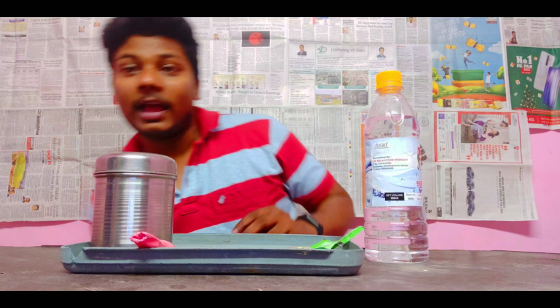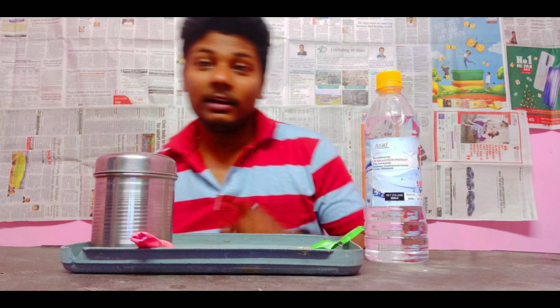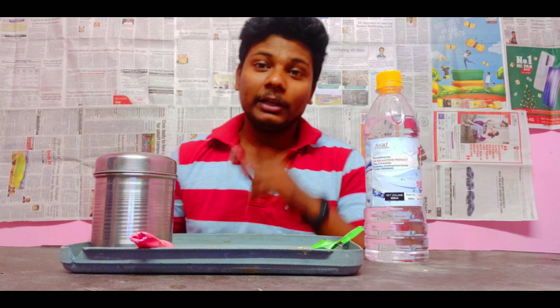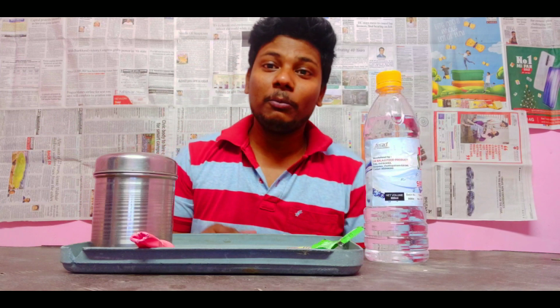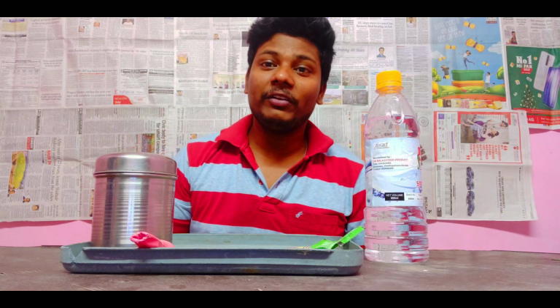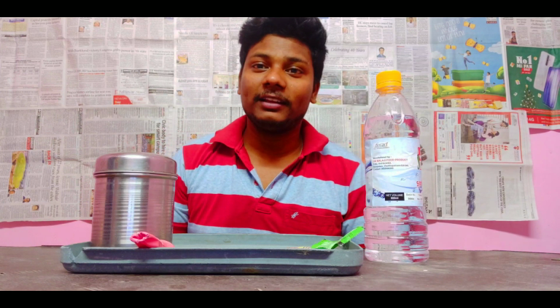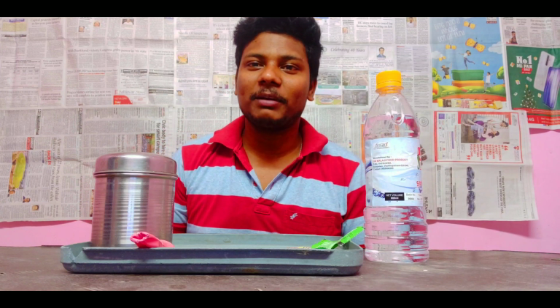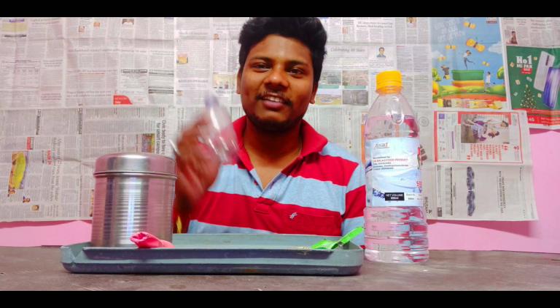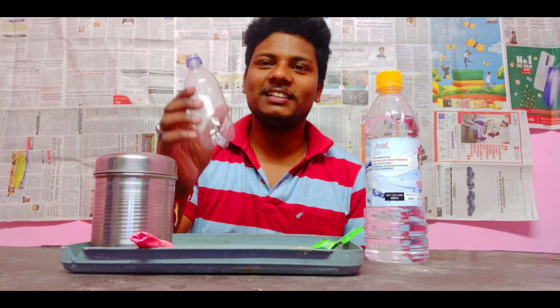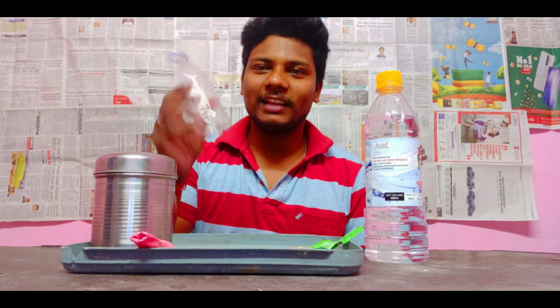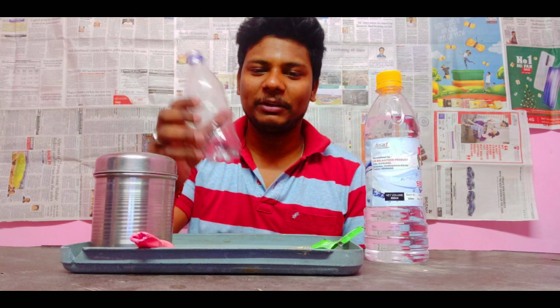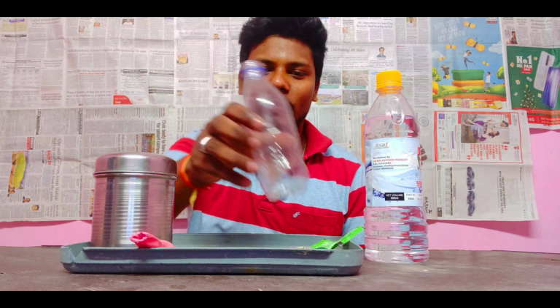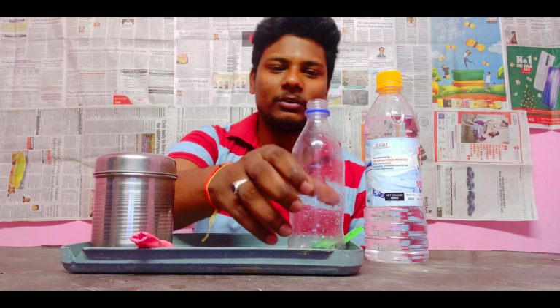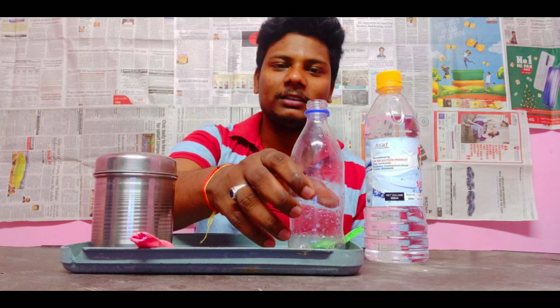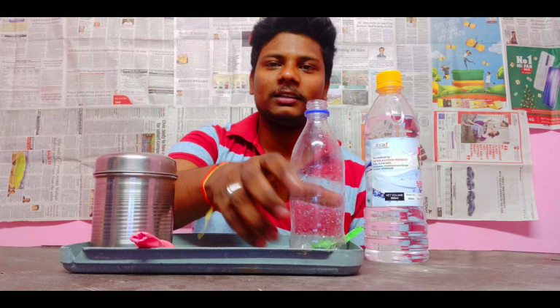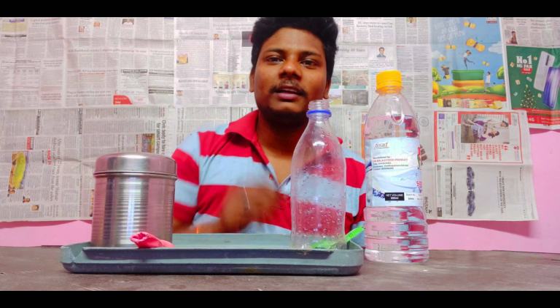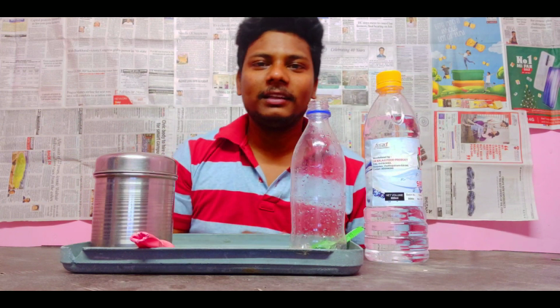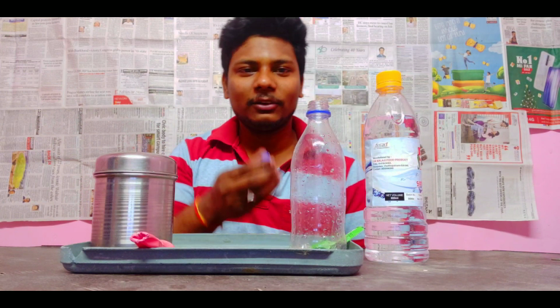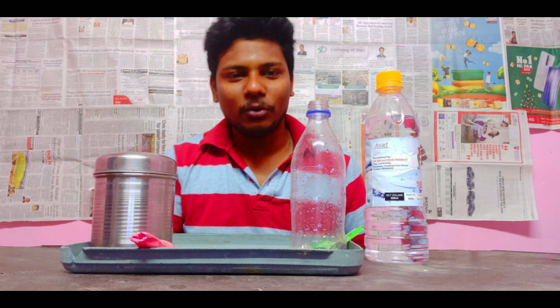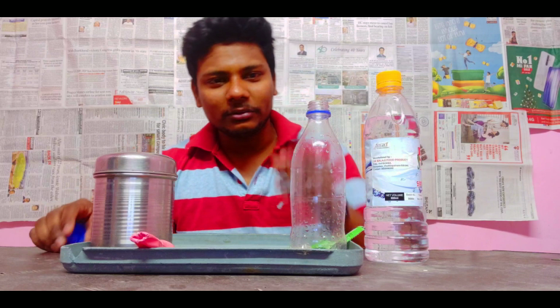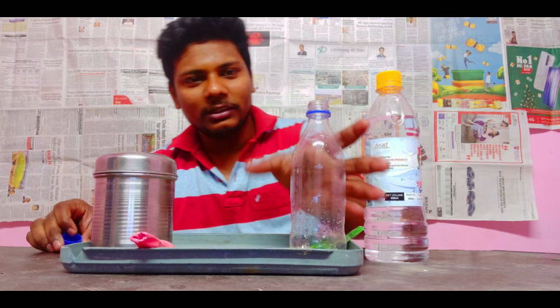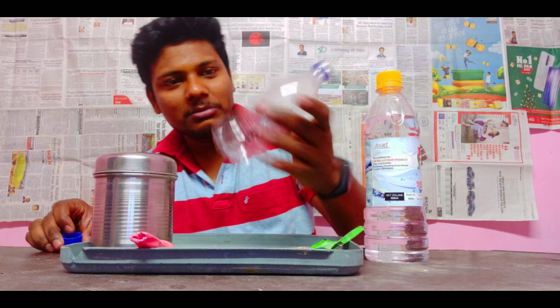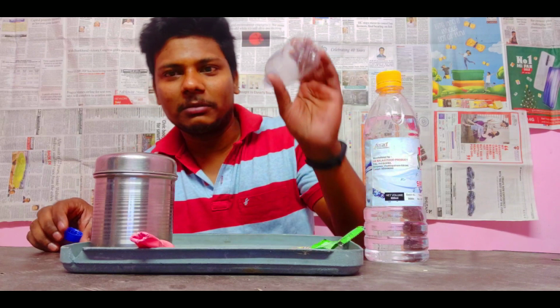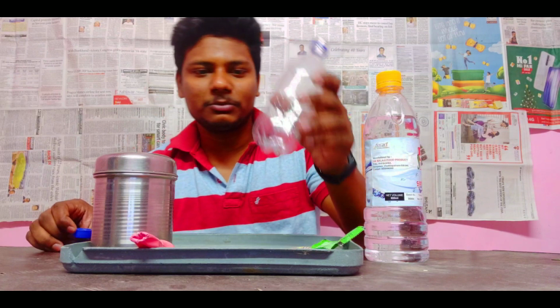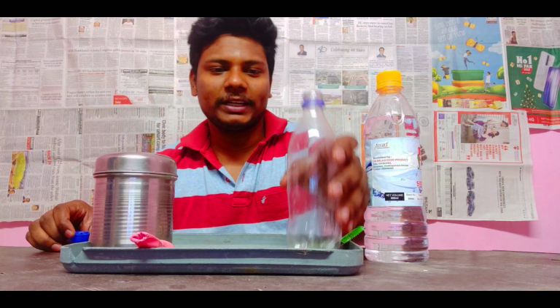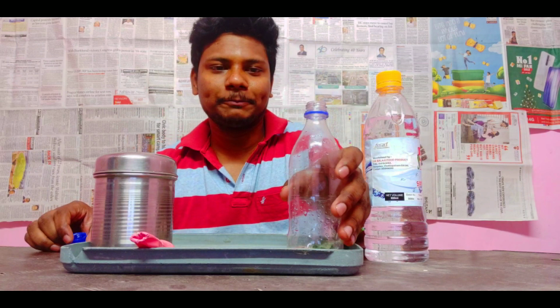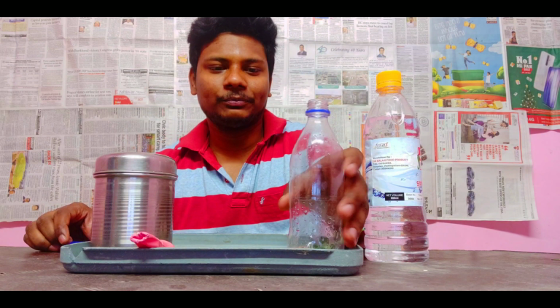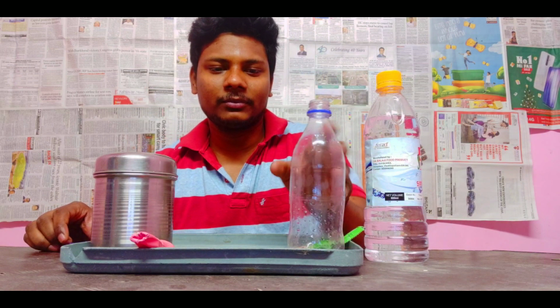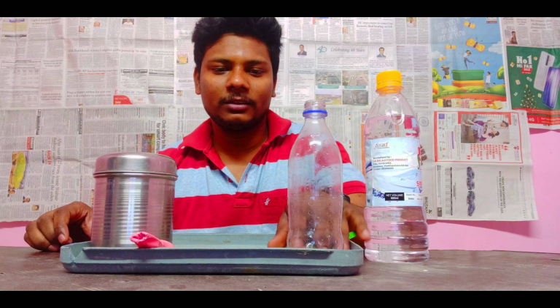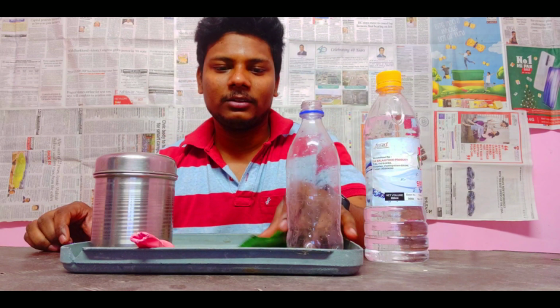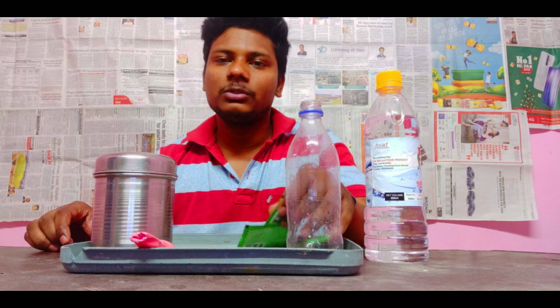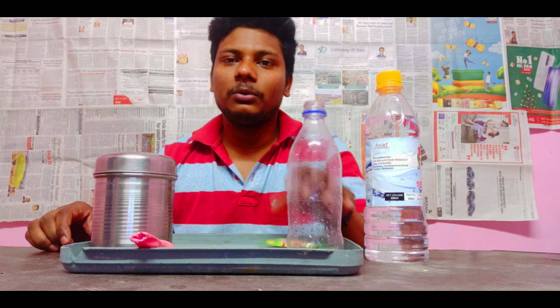And this is the most important thing — we have got an empty water bottle. This is a big one.